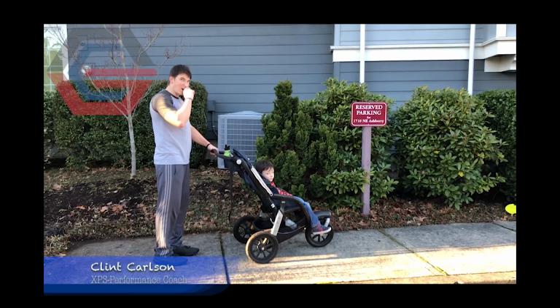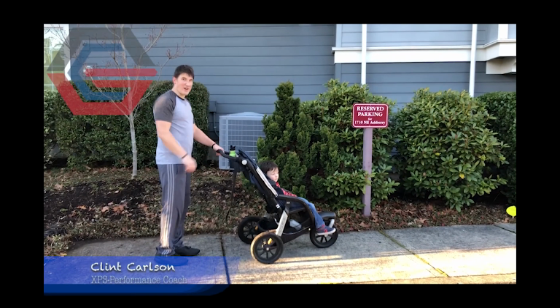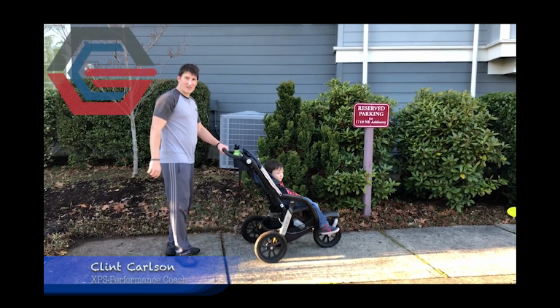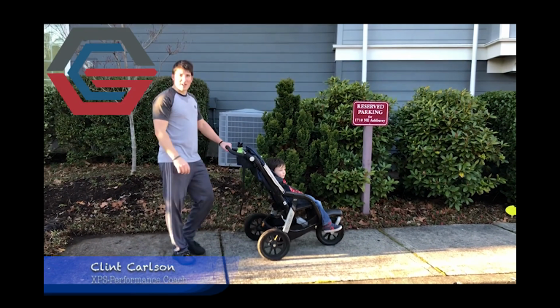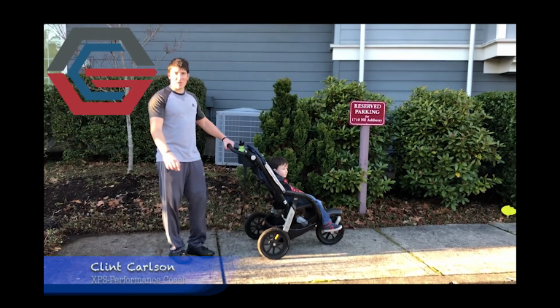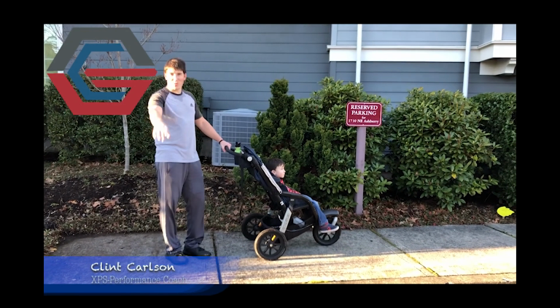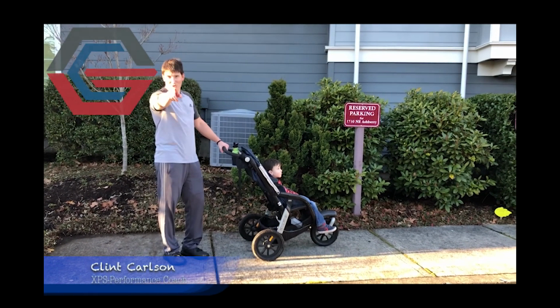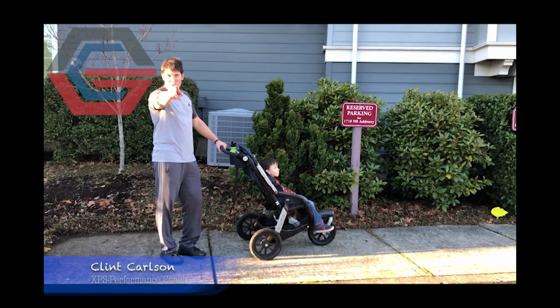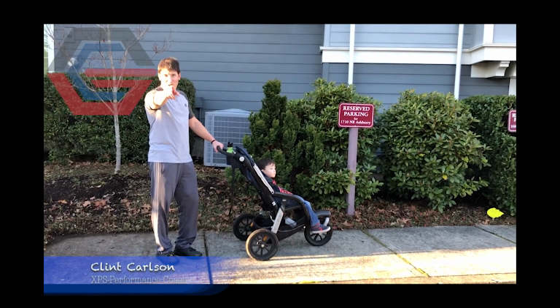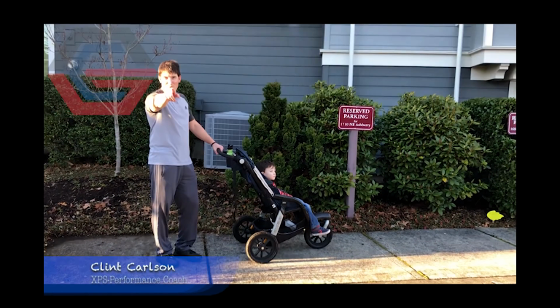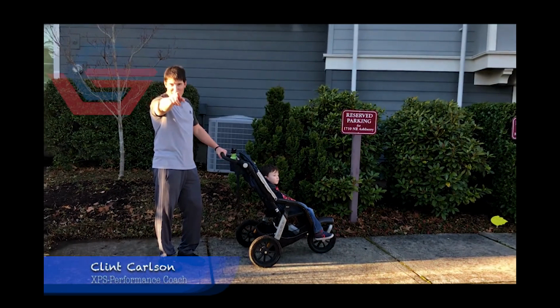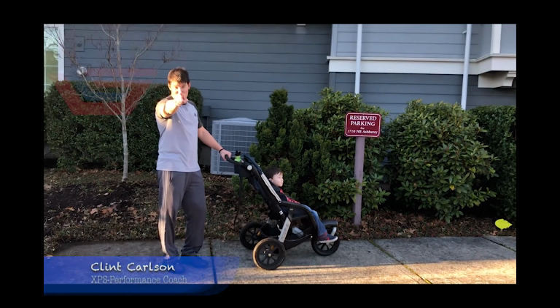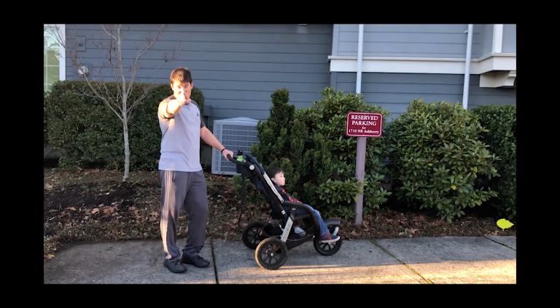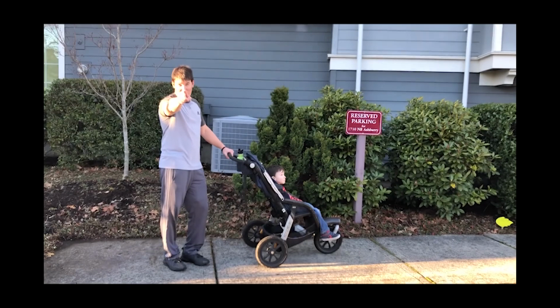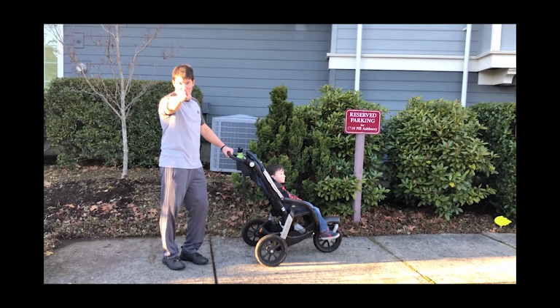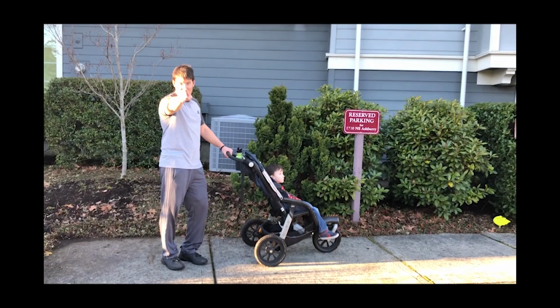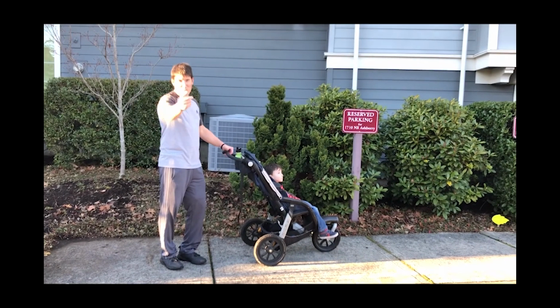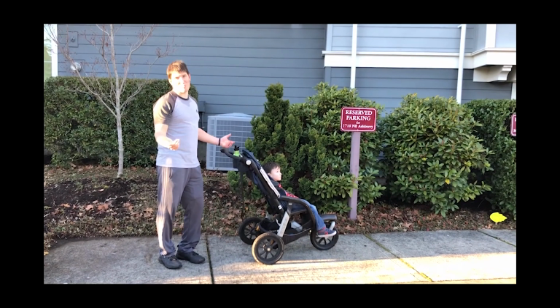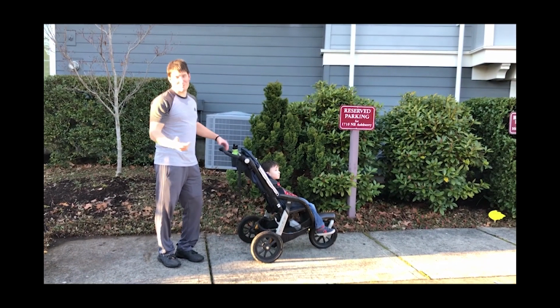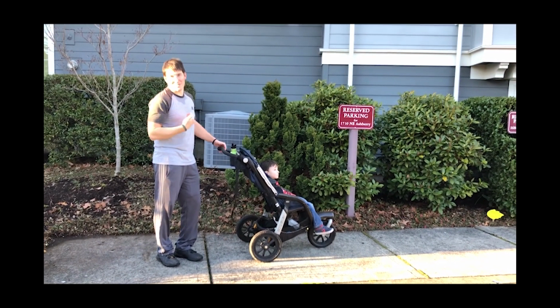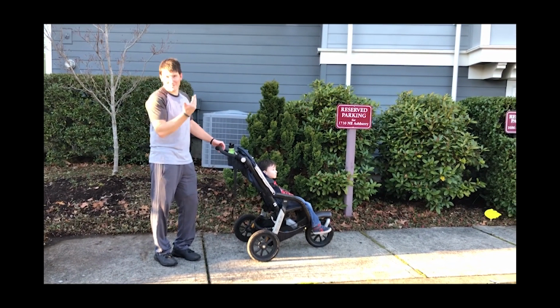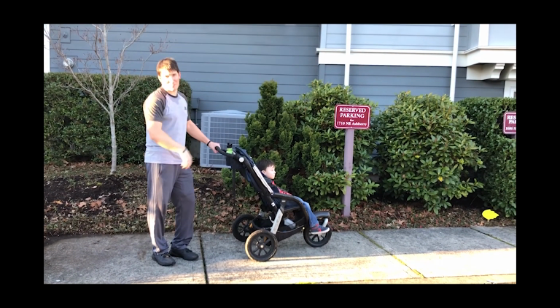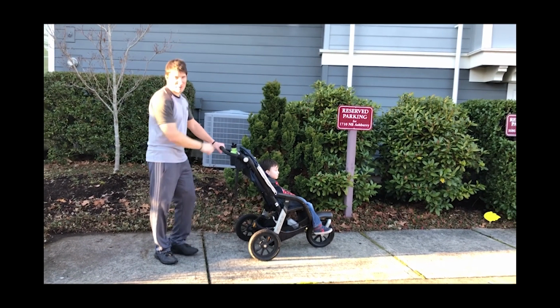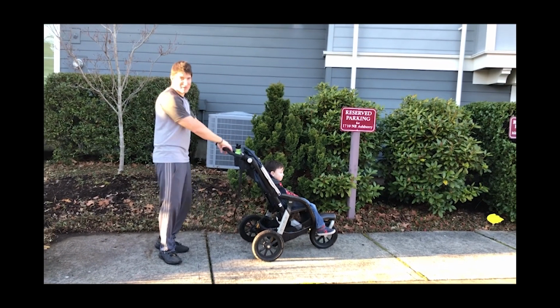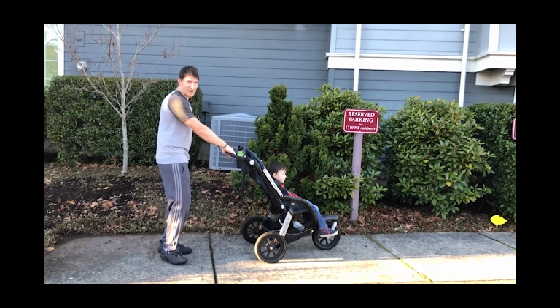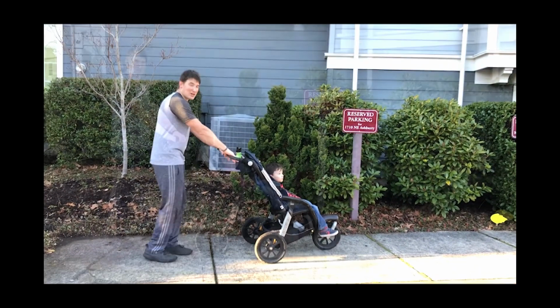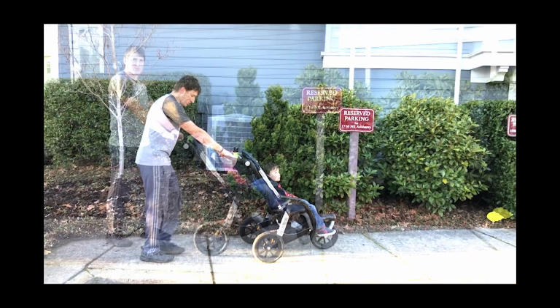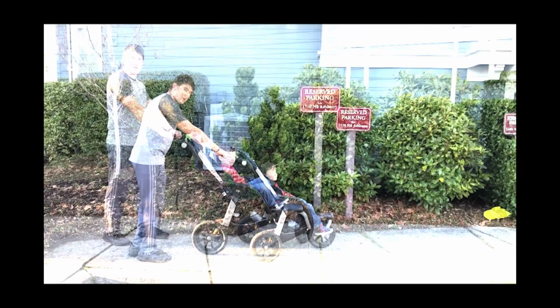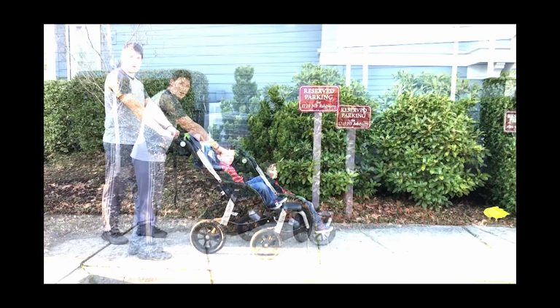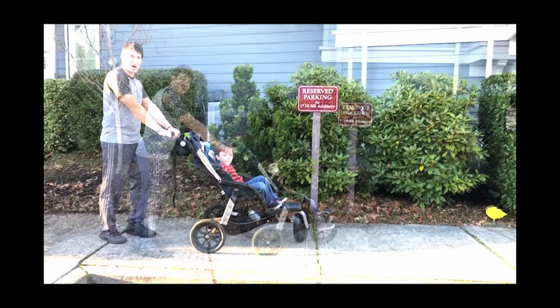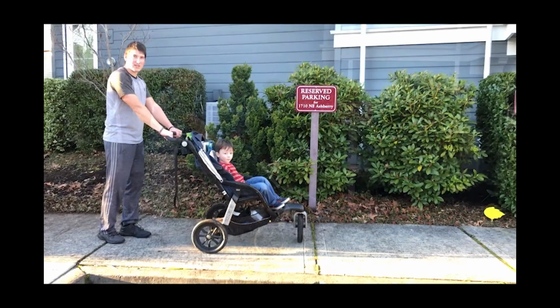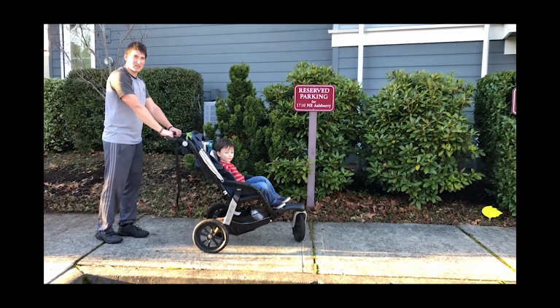All right, here we go. We're going for a Jock Performance stroller dad workout — or mom, but I'm not a mom. All right, so we're going to start with our walking lunge.